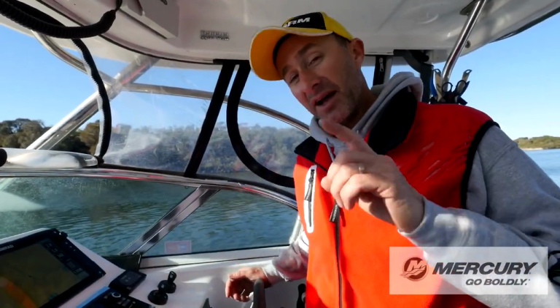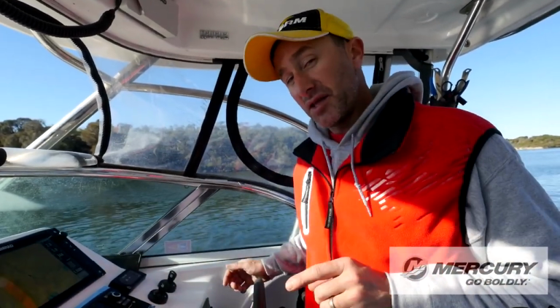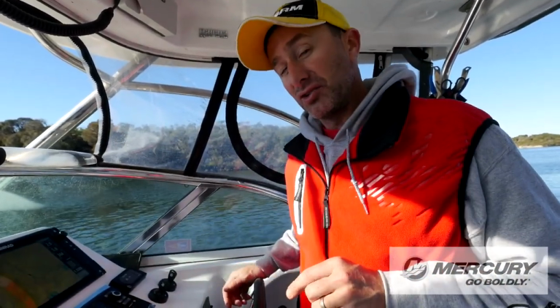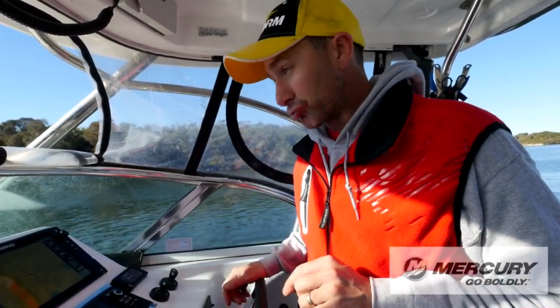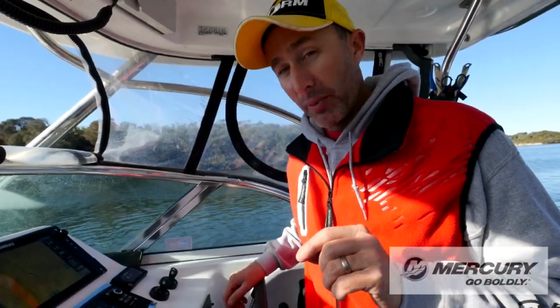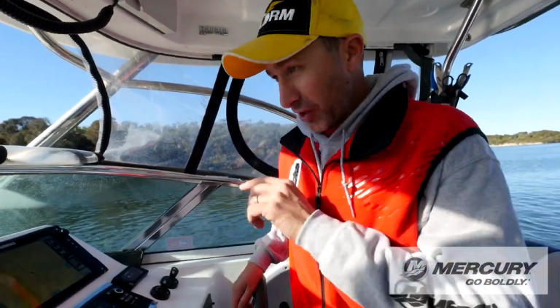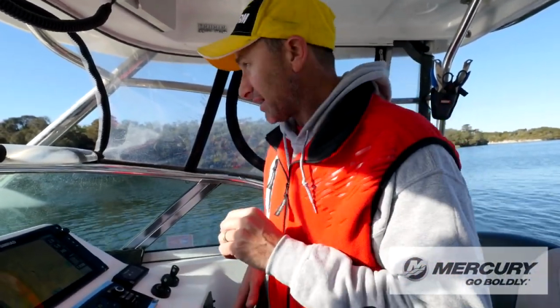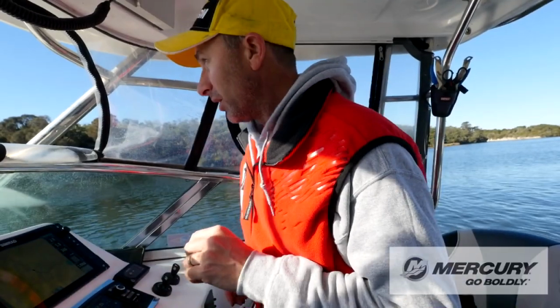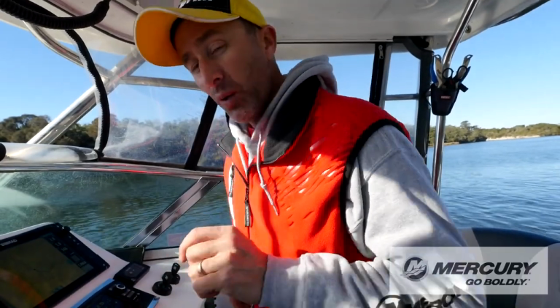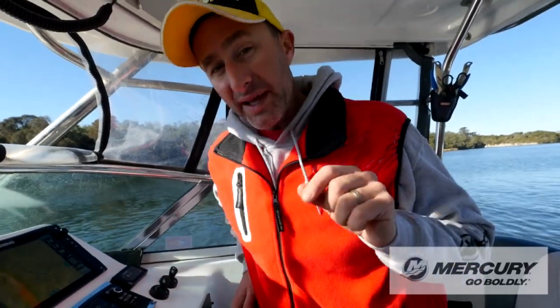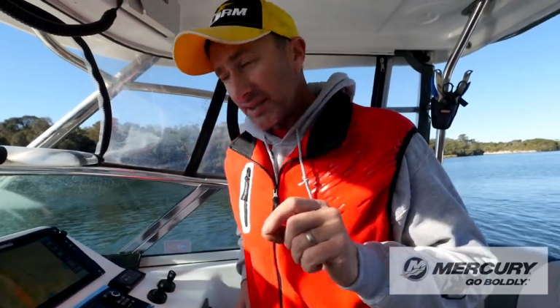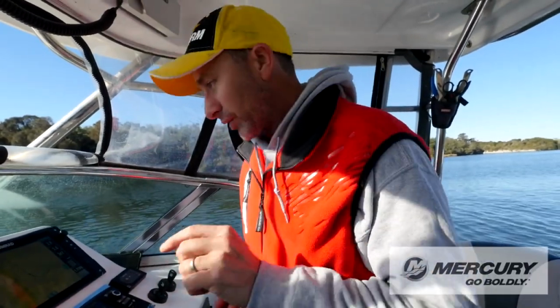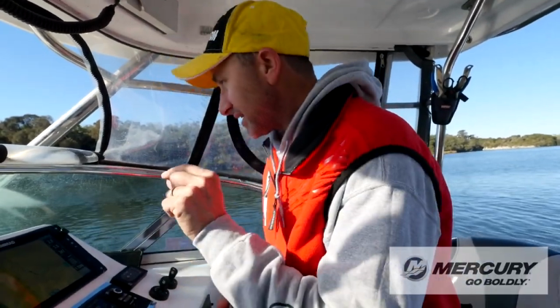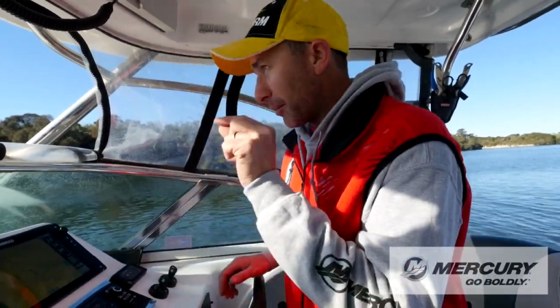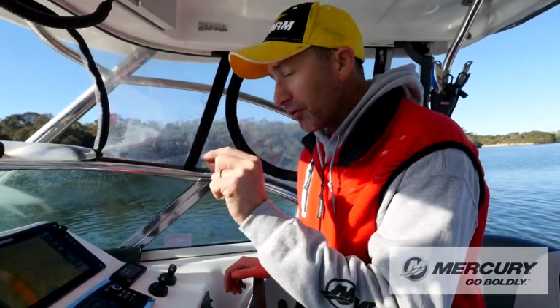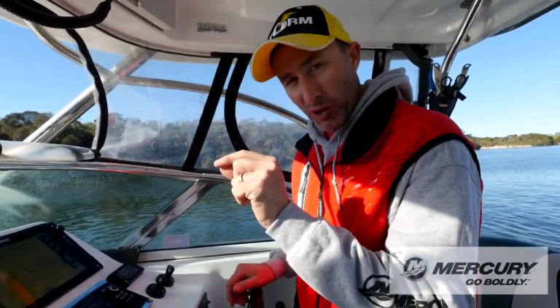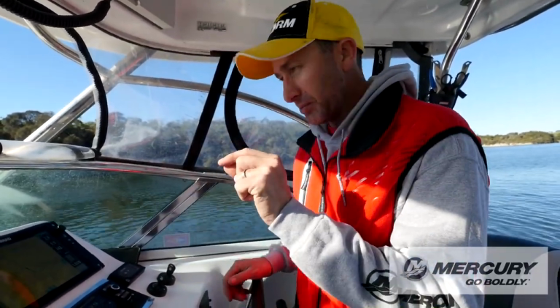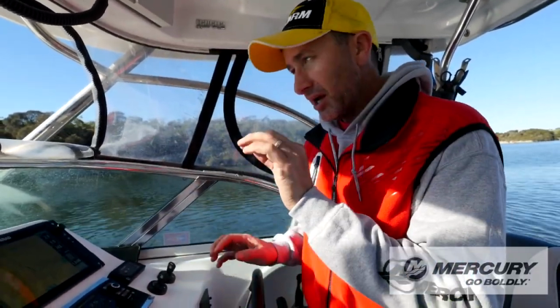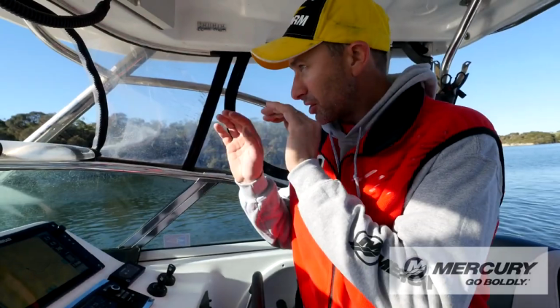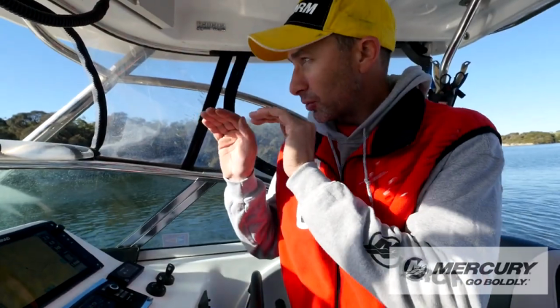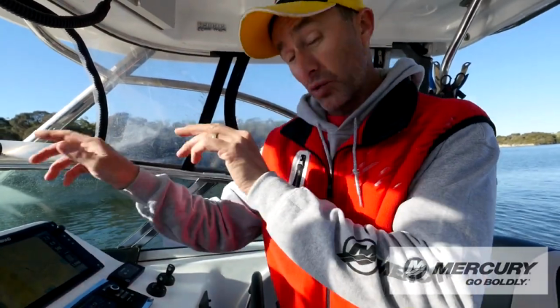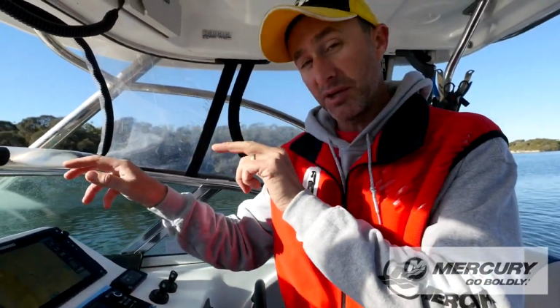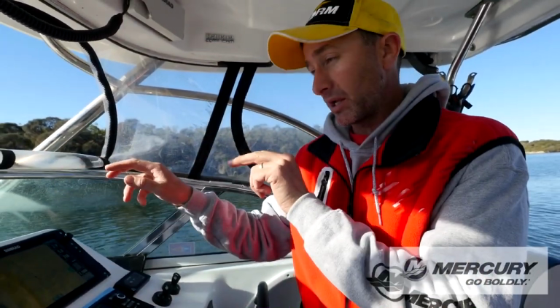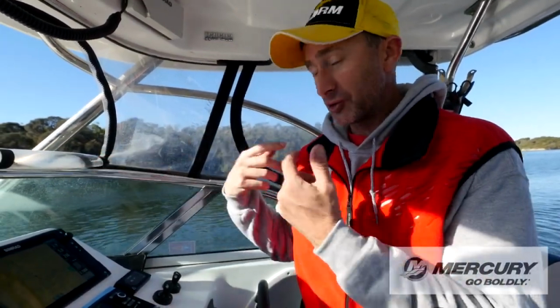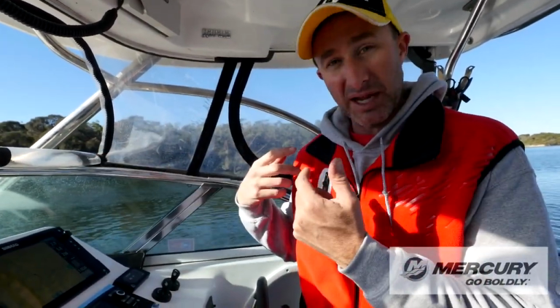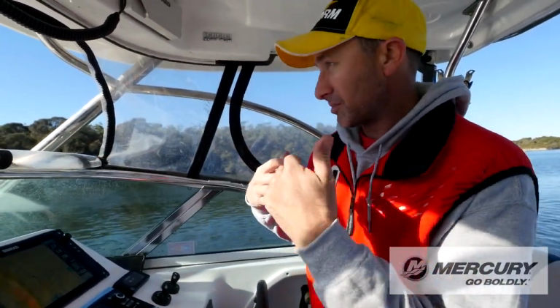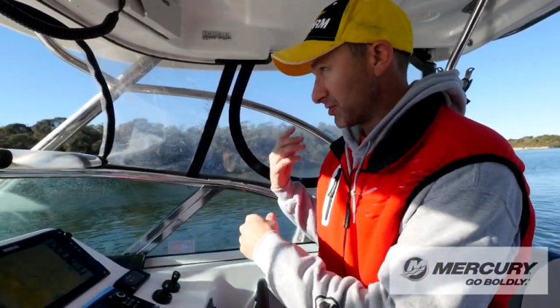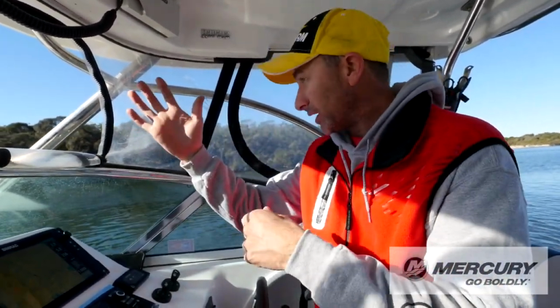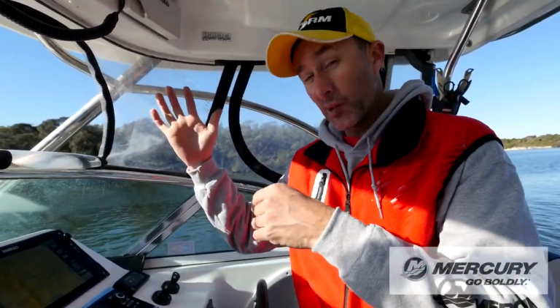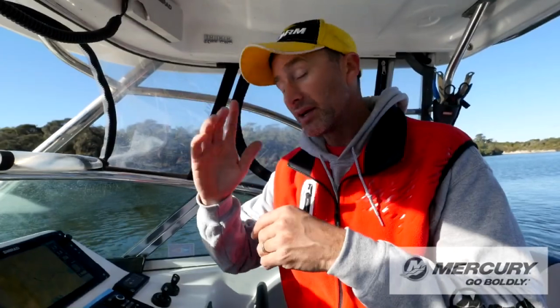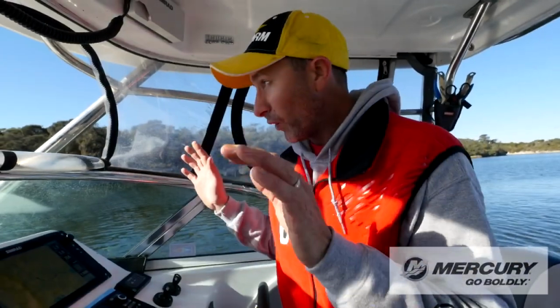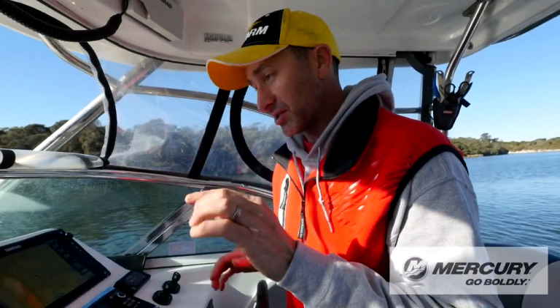There's a thing you can use called Troll Mode. I'll show you exactly how it works, where we can adjust our revs to get the perfect trolling speed, and also make sure we're doing the right speed whether we're going upstream, downstream, across the tide, into the wind — all that sort of stuff.